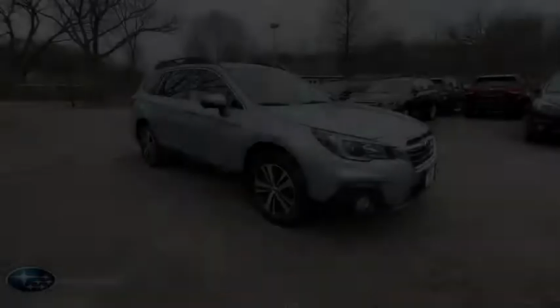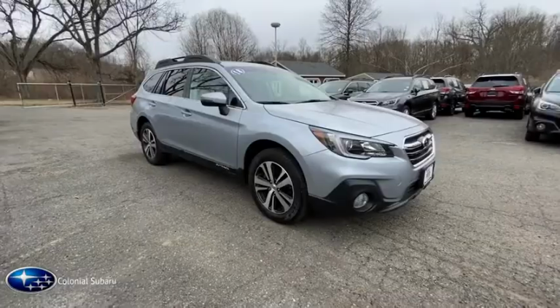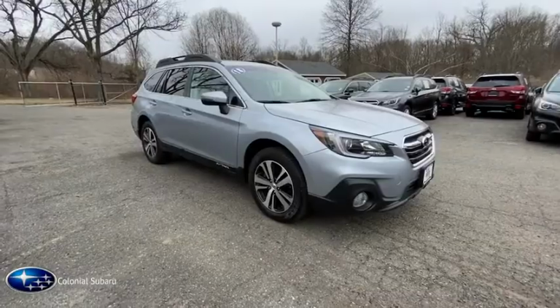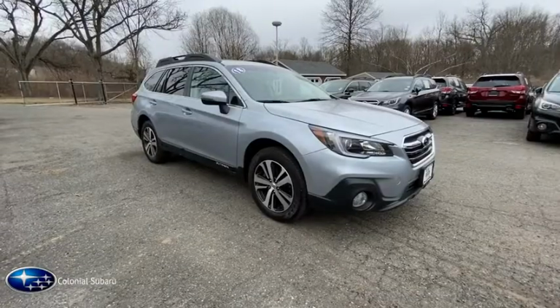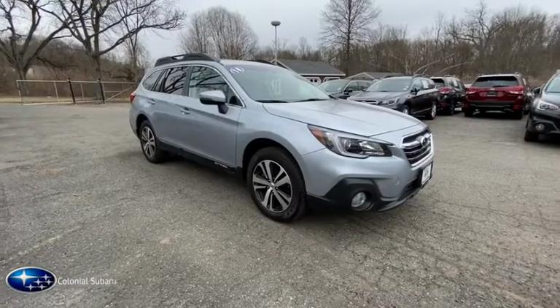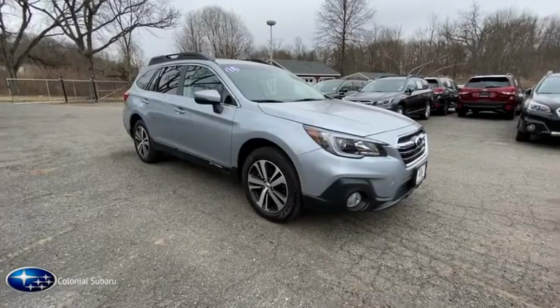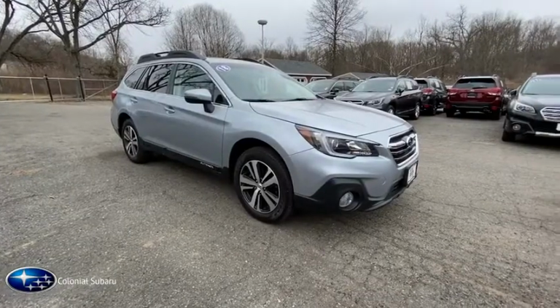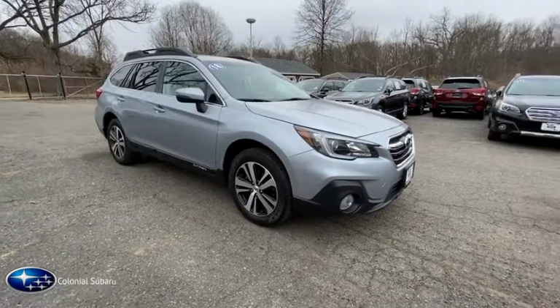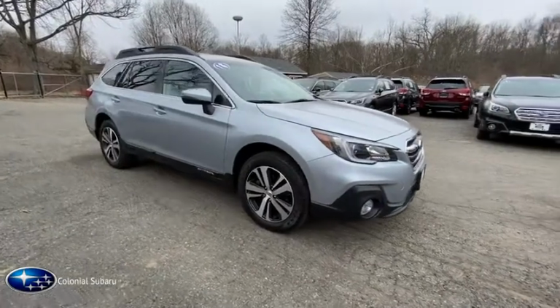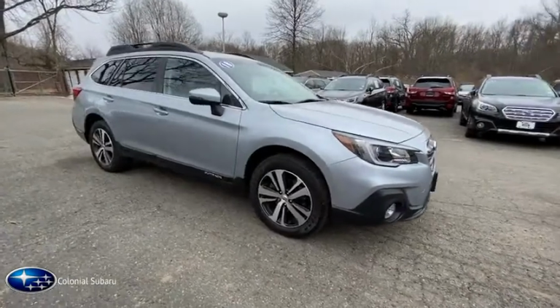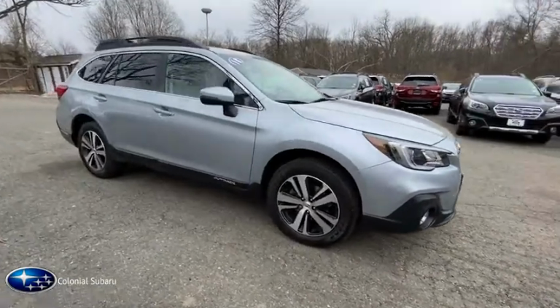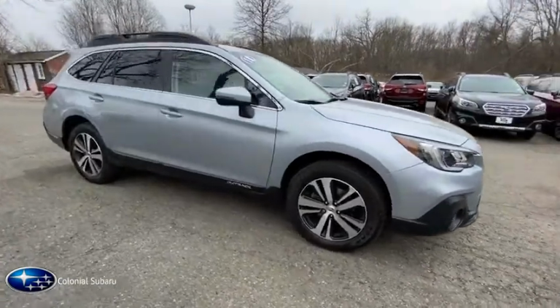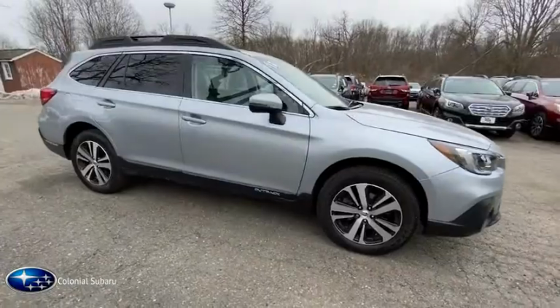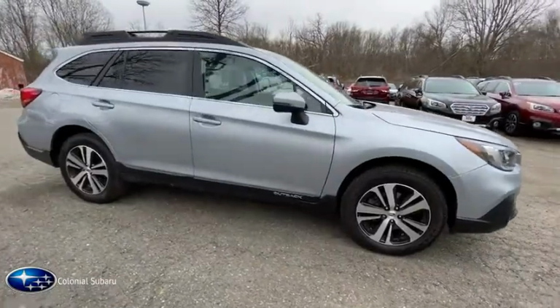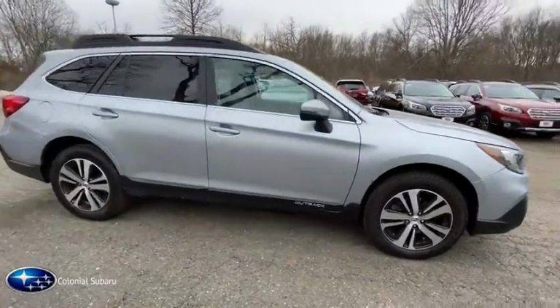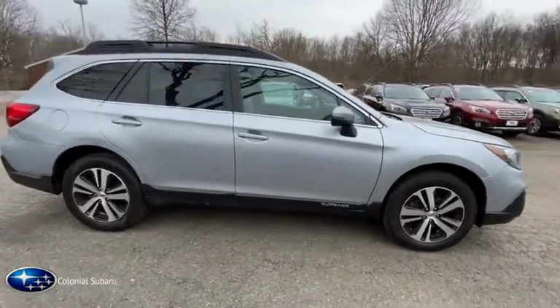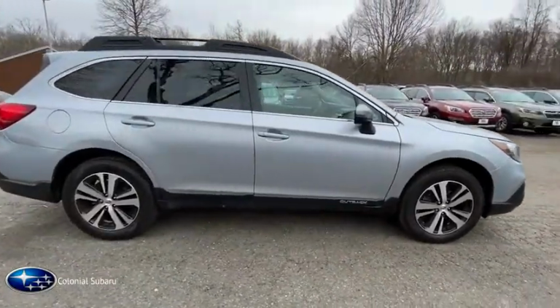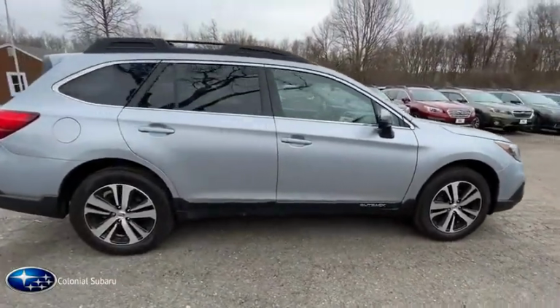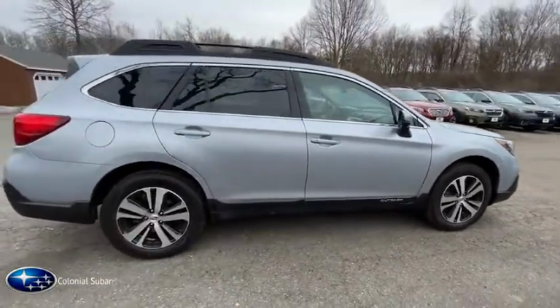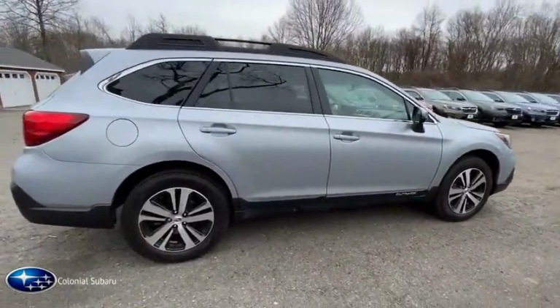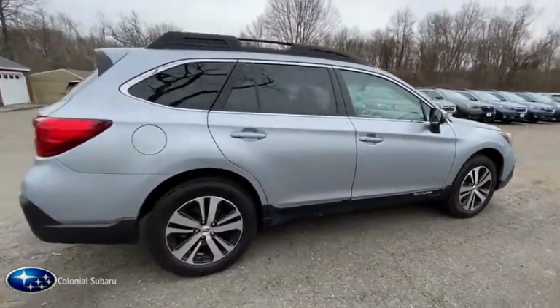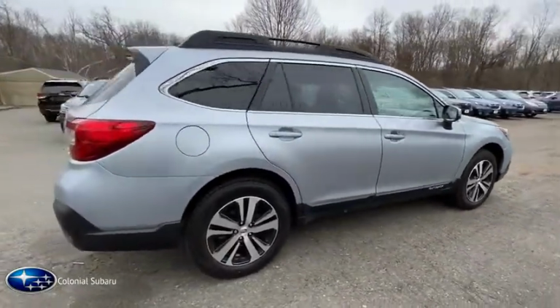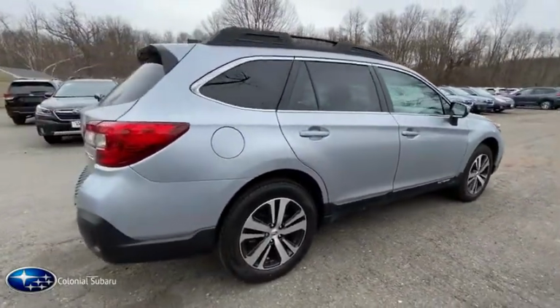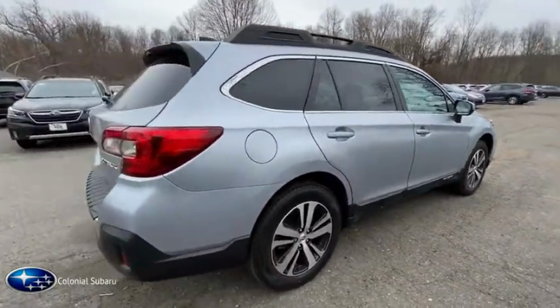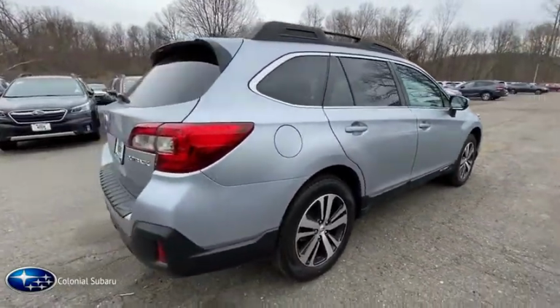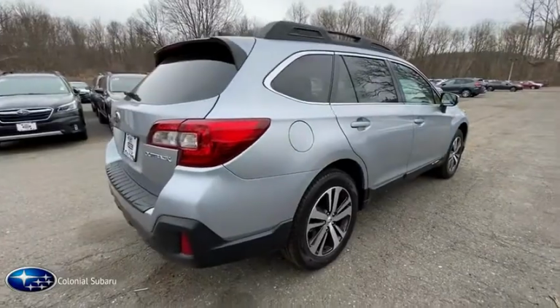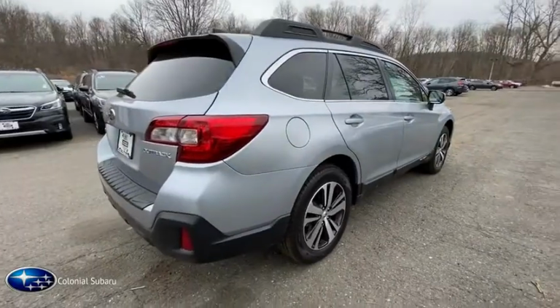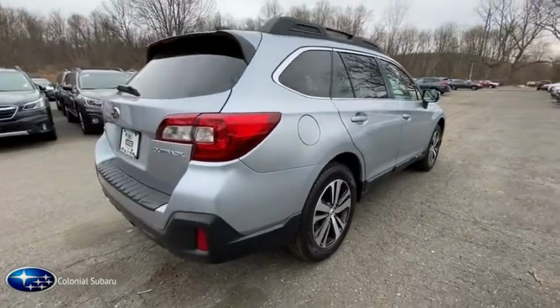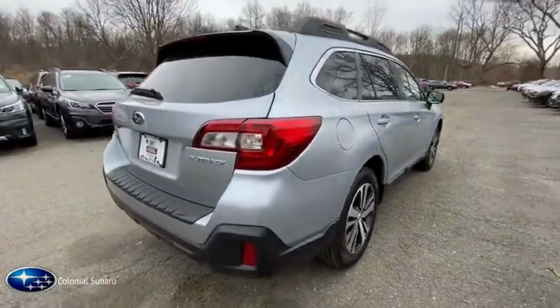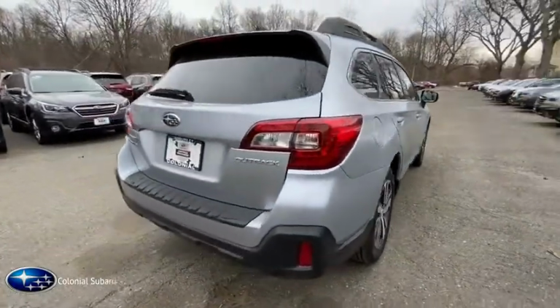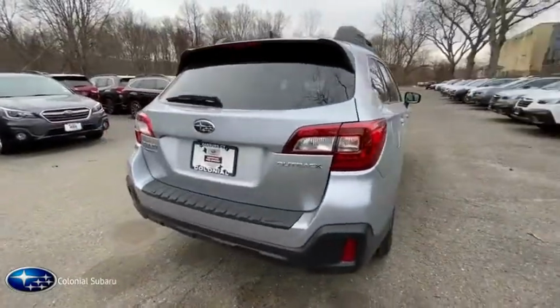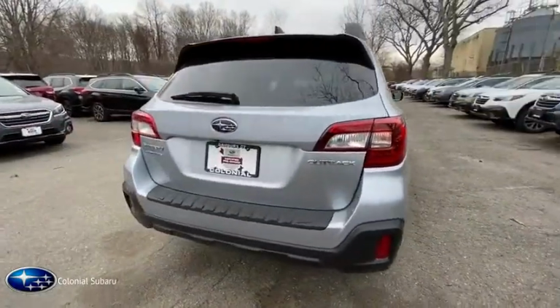Stop by and take a look at the 2018 Subaru Outback. Take the go-anywhere capability of all-wheel drive and plenty of room for cargo and companions, and you've got the Subaru Outback. Let the adventure begin.